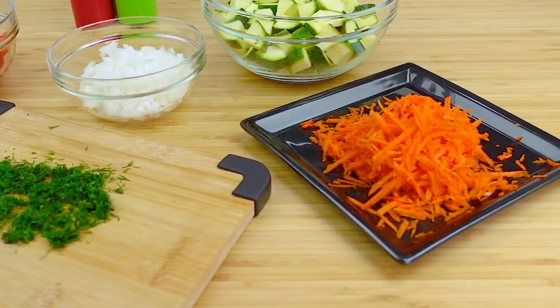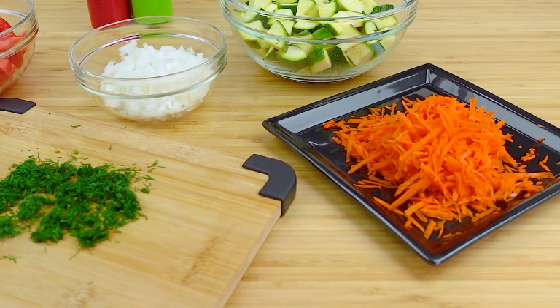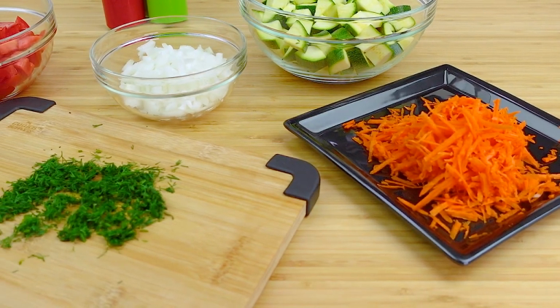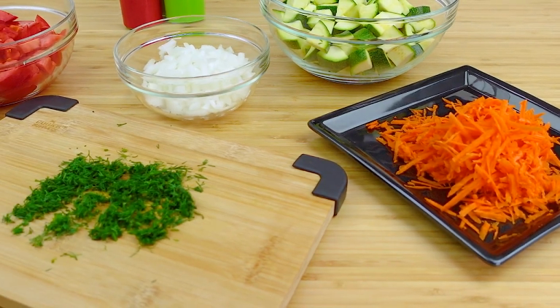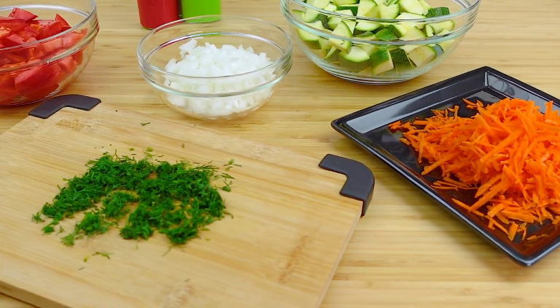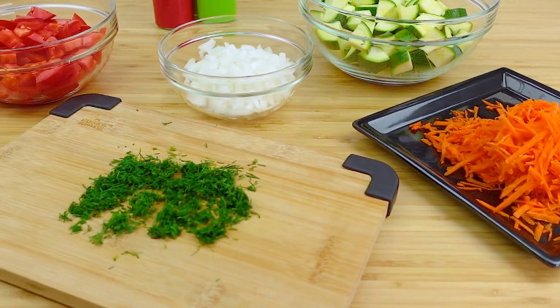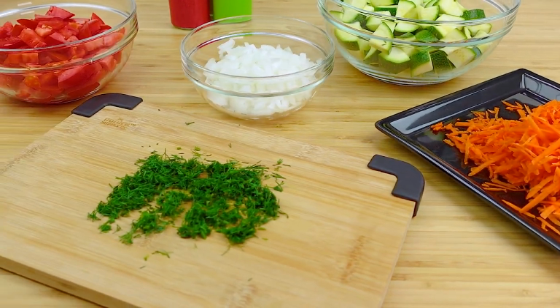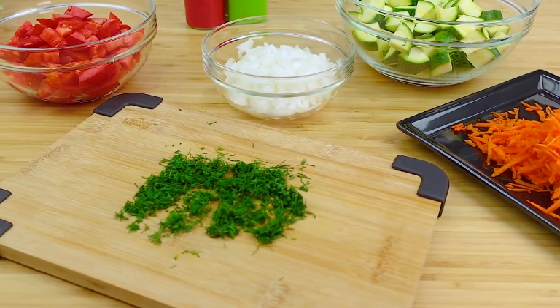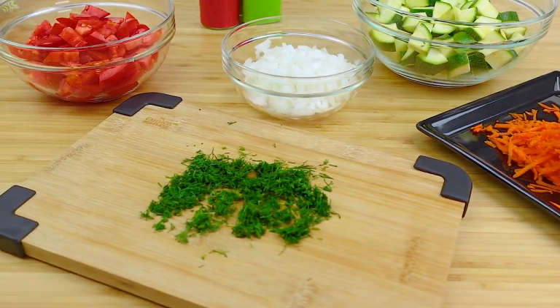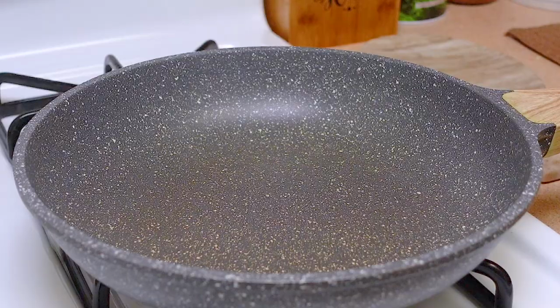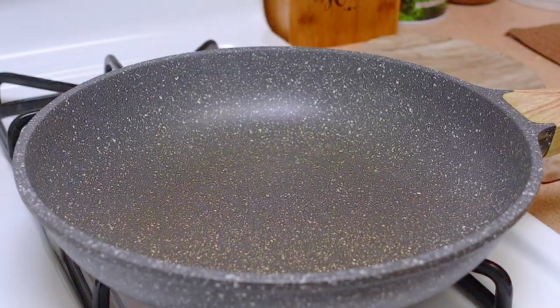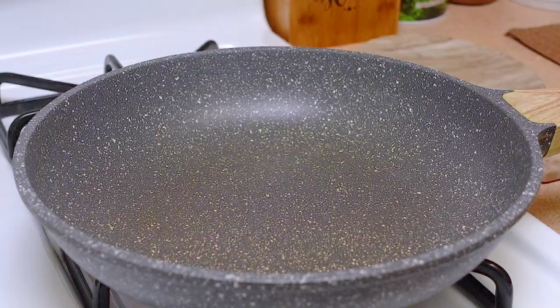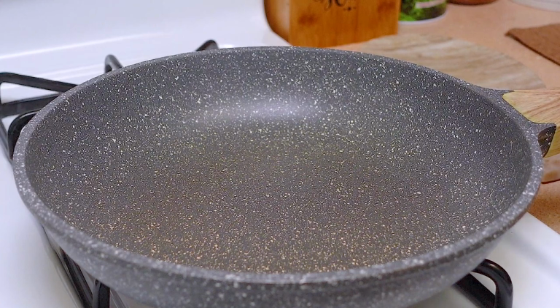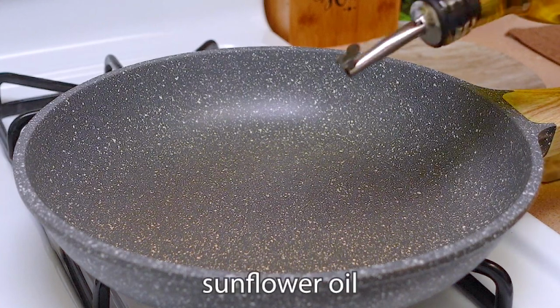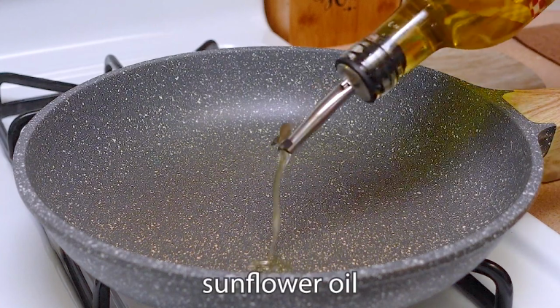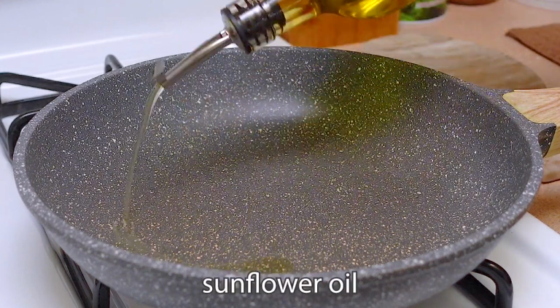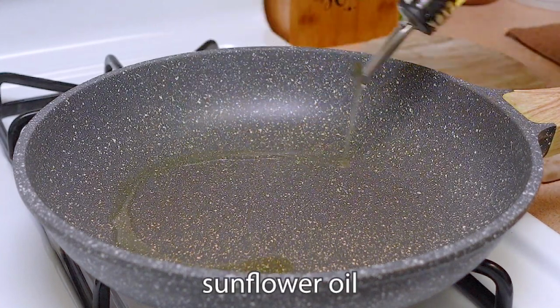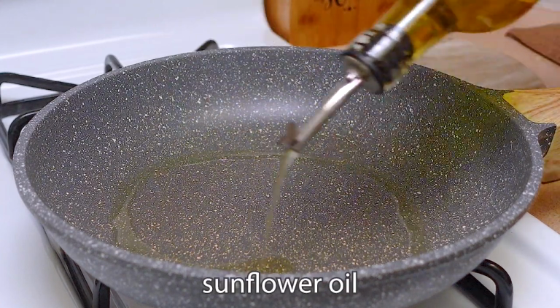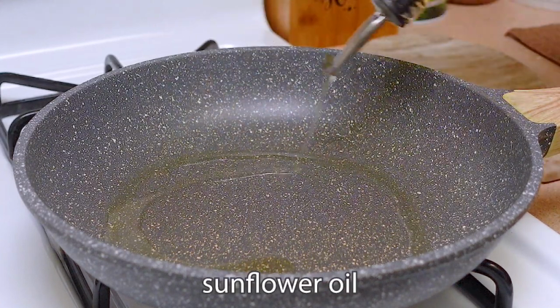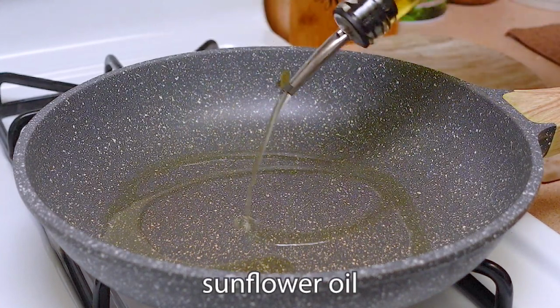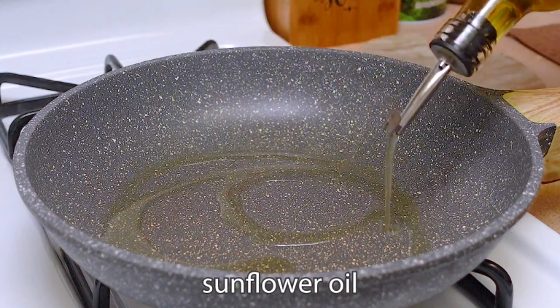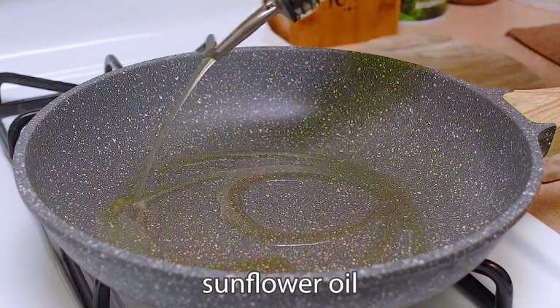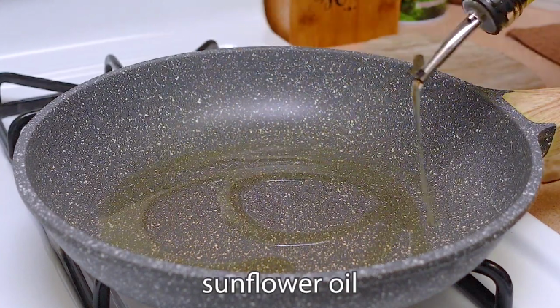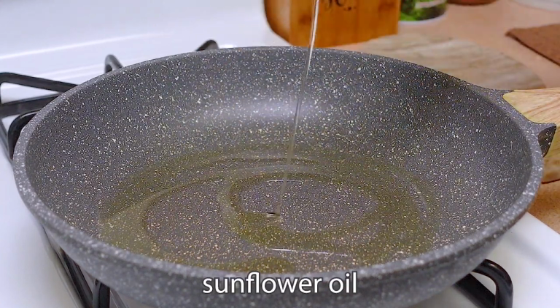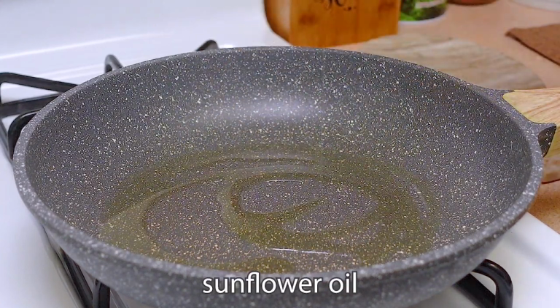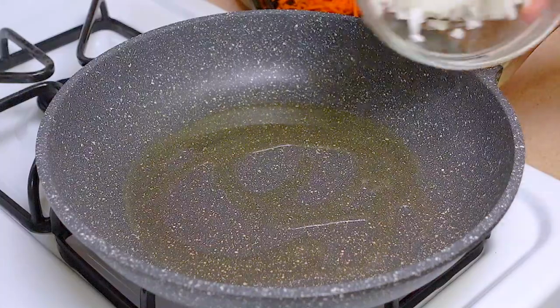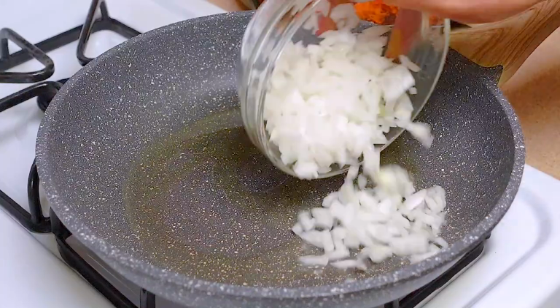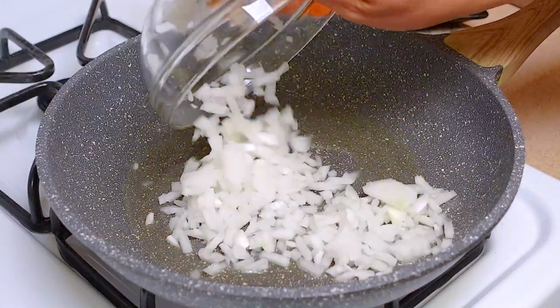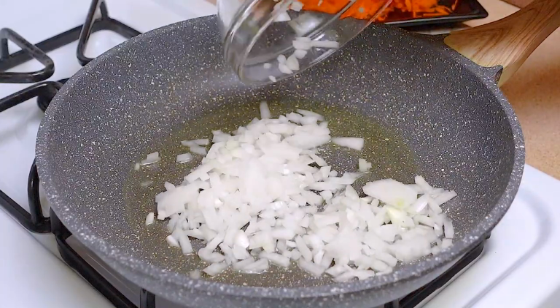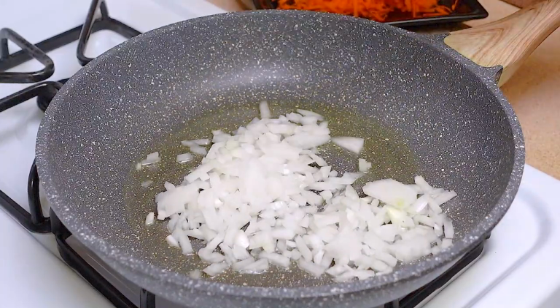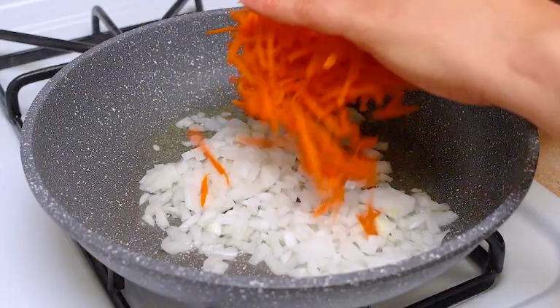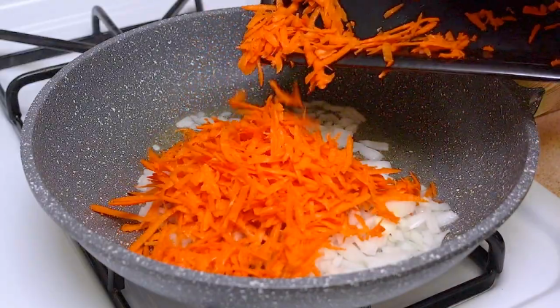We have all the ingredients prepared. You can proceed with cooking. Place a frying pan over medium heat and add some sunflower oil. Pour the onion and carrot into the pan and stir.